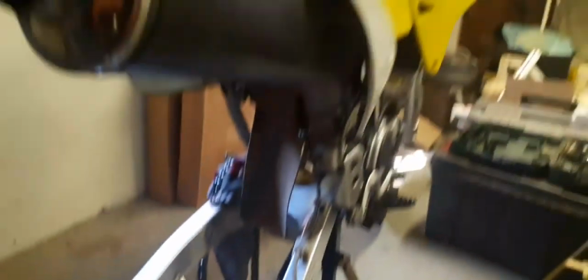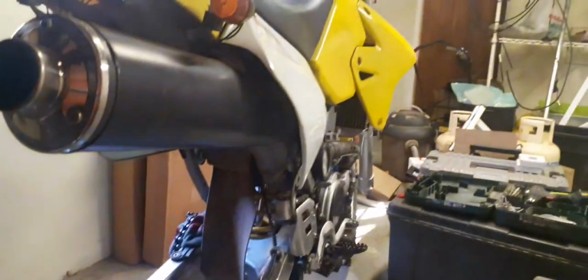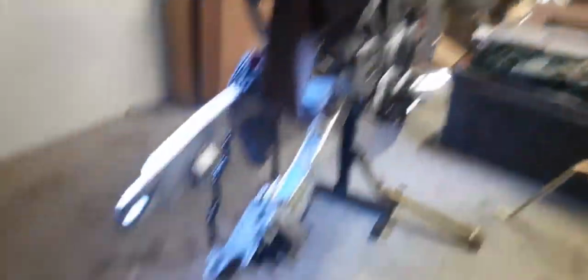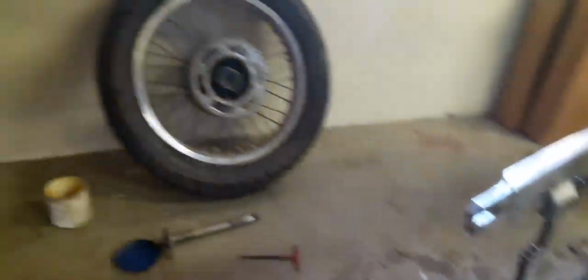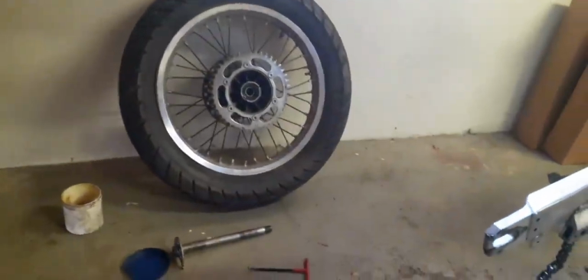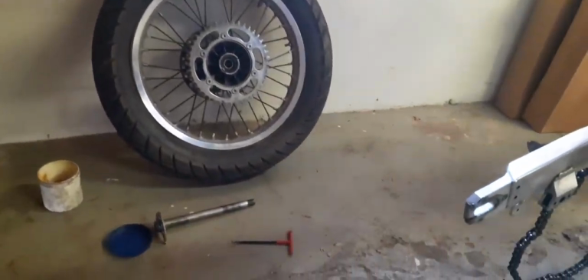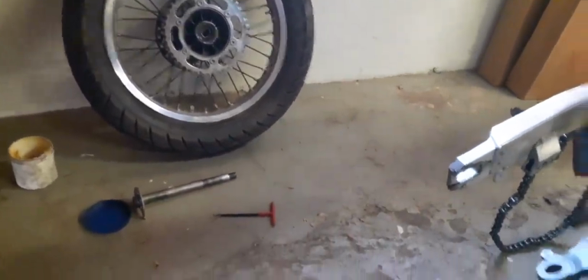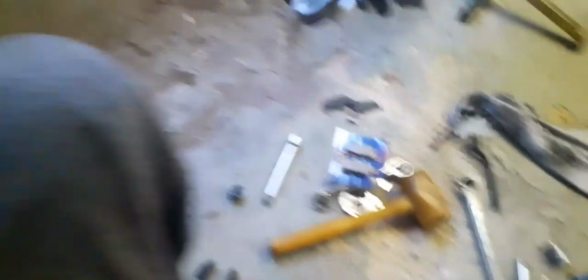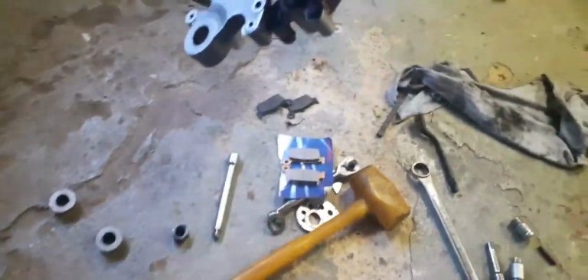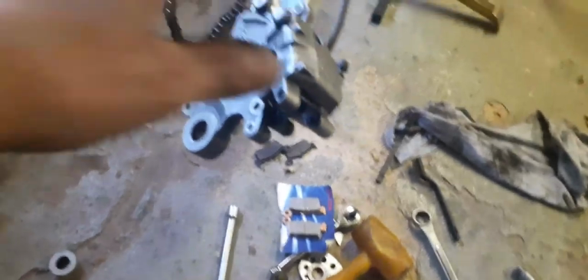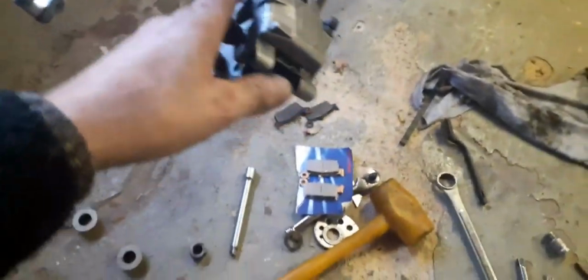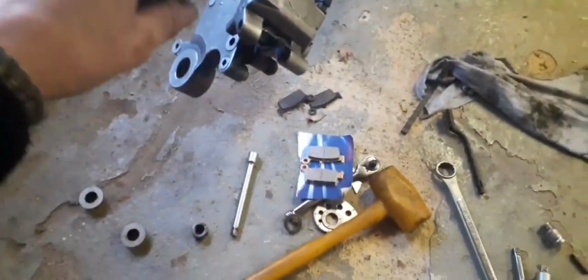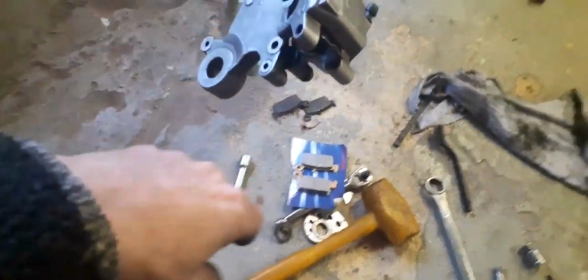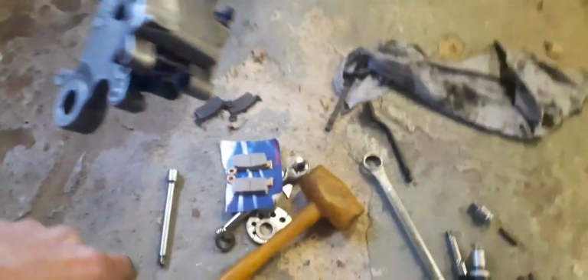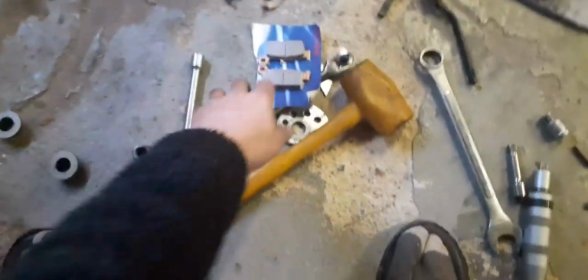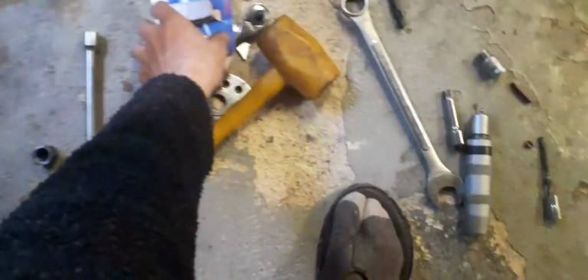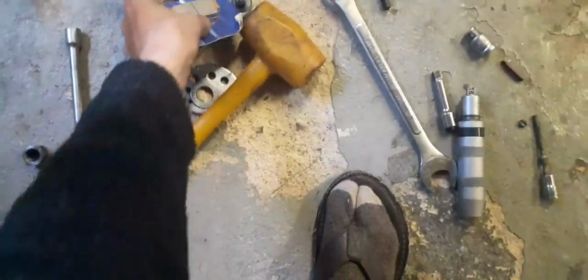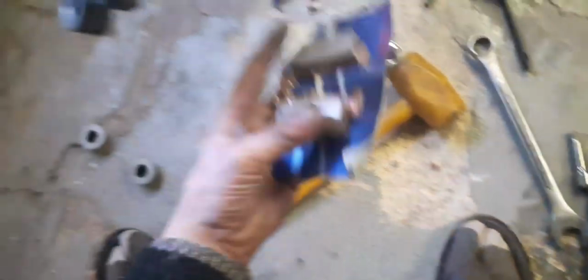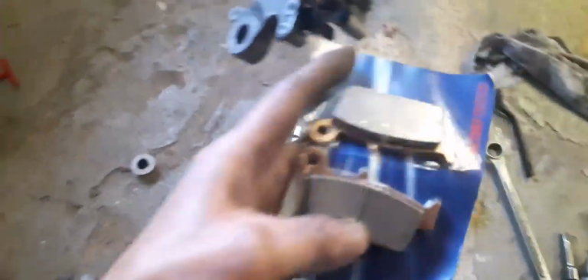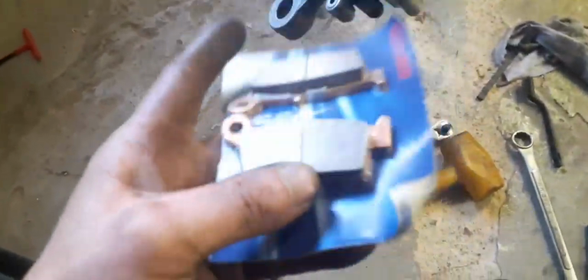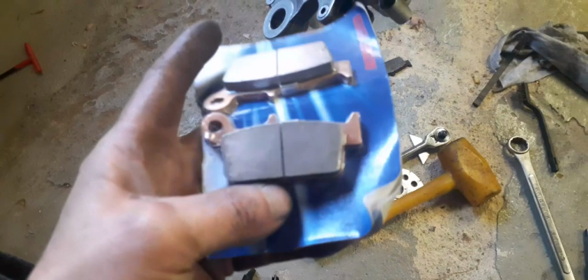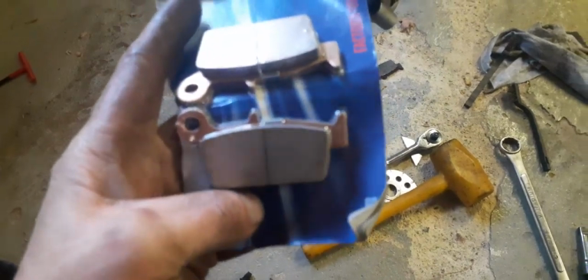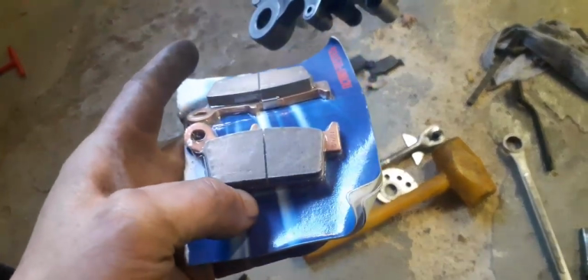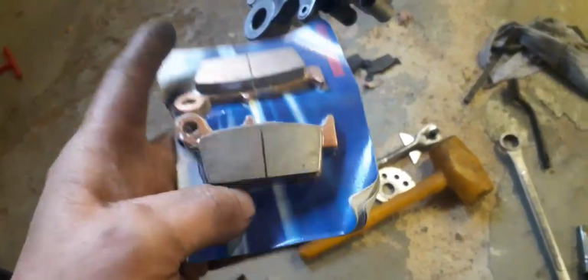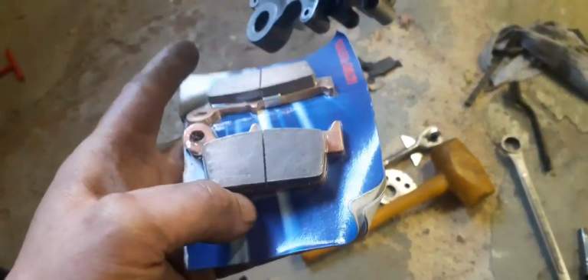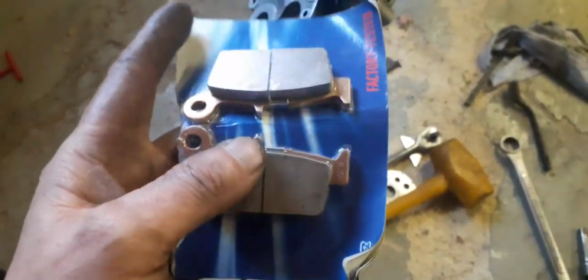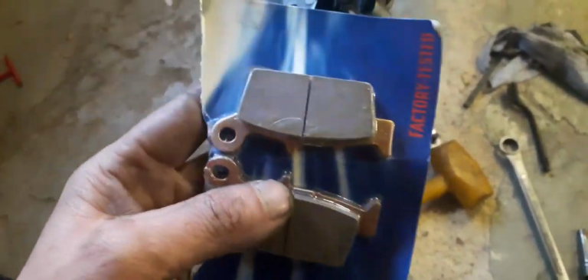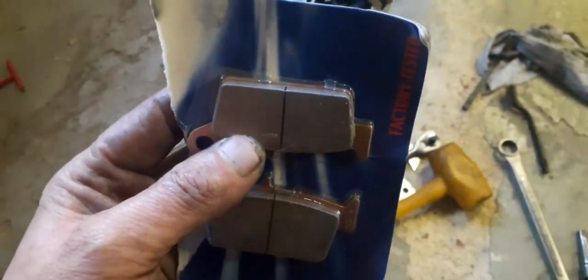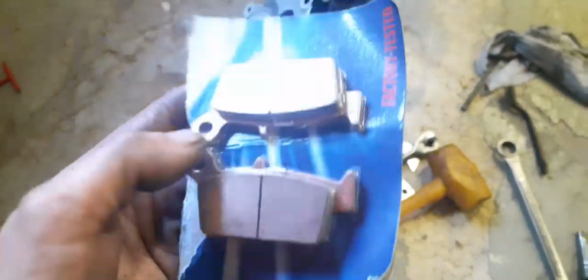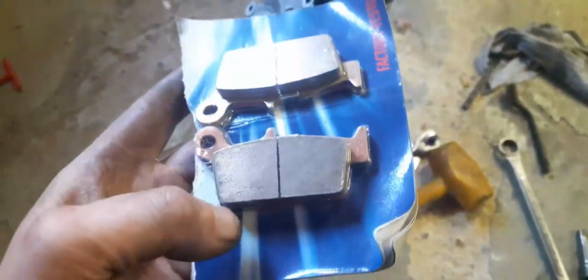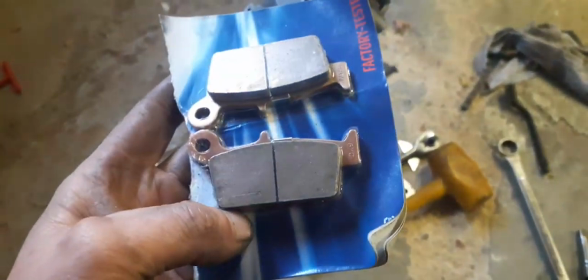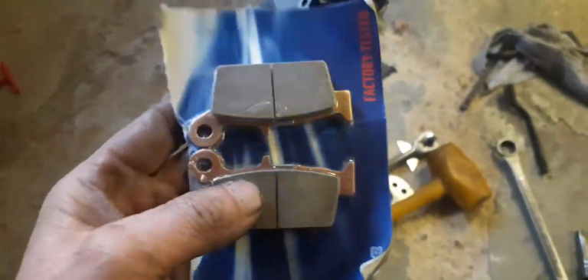Good morning. Yep, that's me again, busy with the DRZ — doesn't matter what motorcycle, there's always work to be done. I've got some brake pads here, these ones have got the shims.